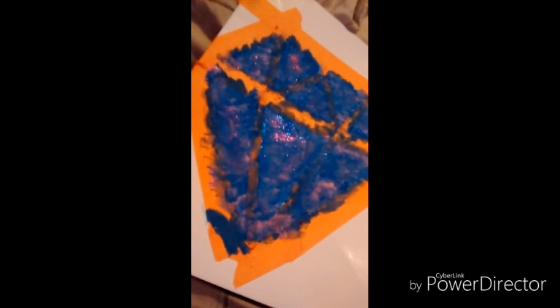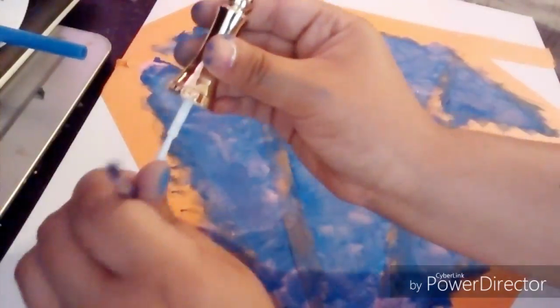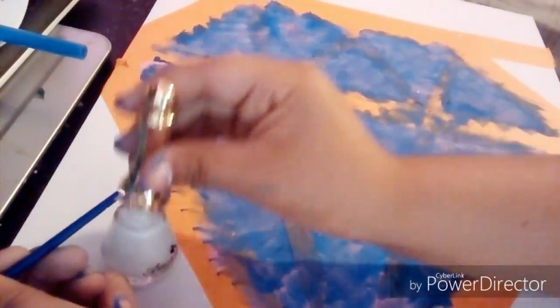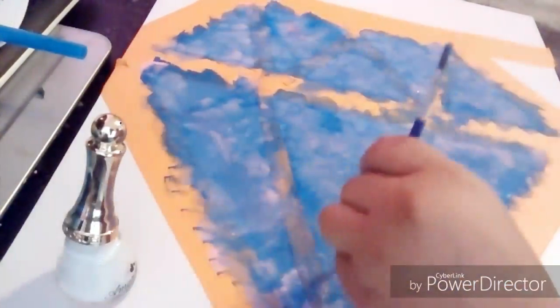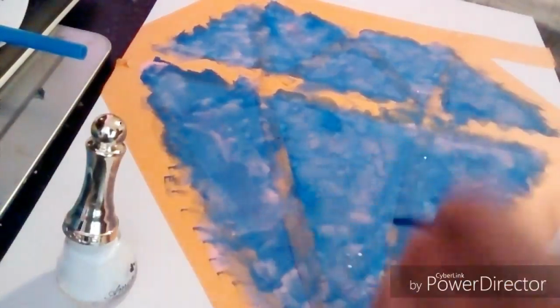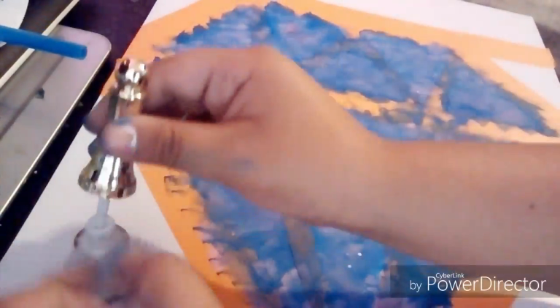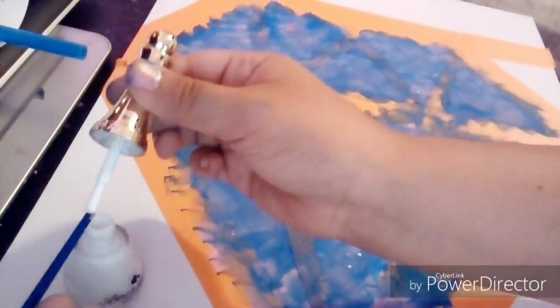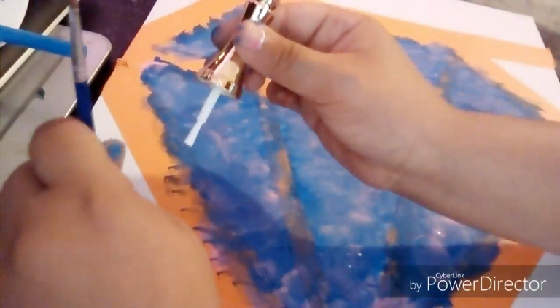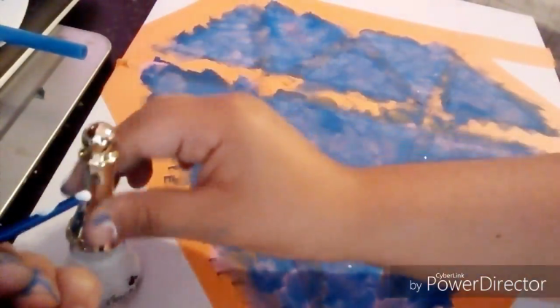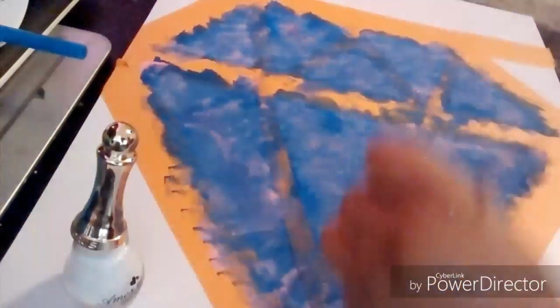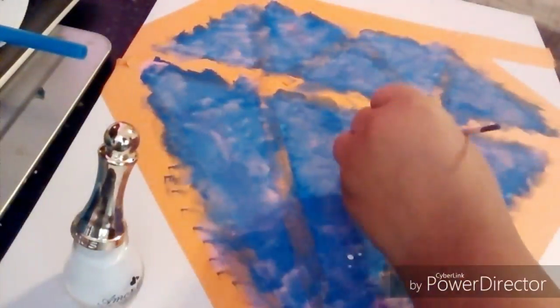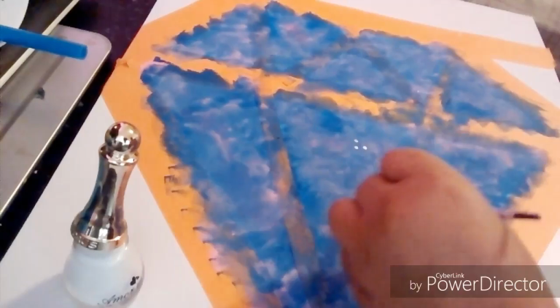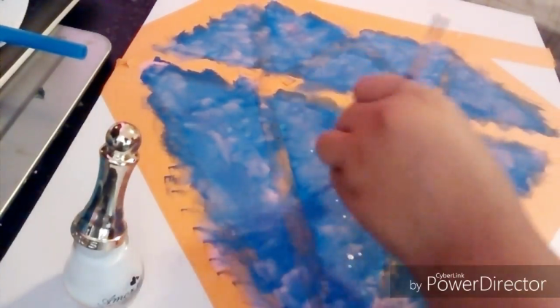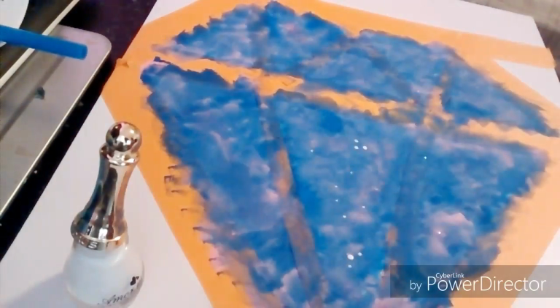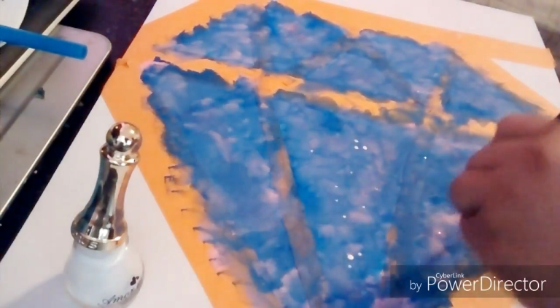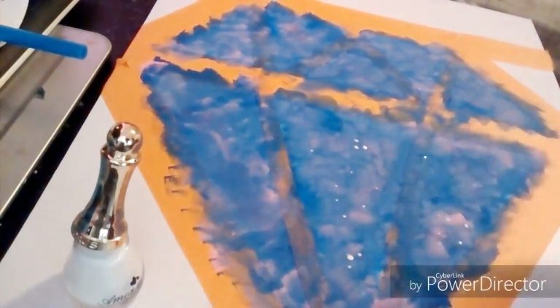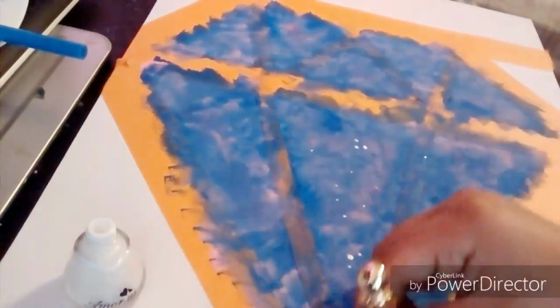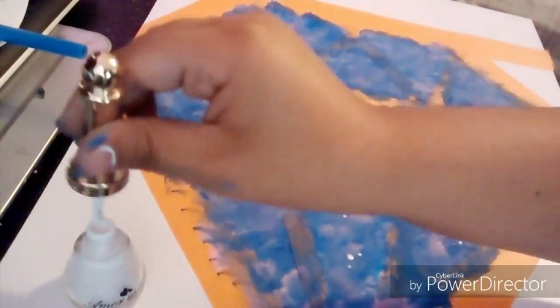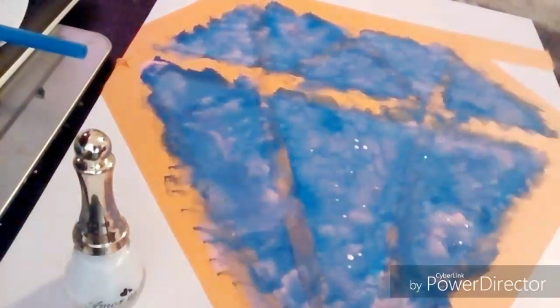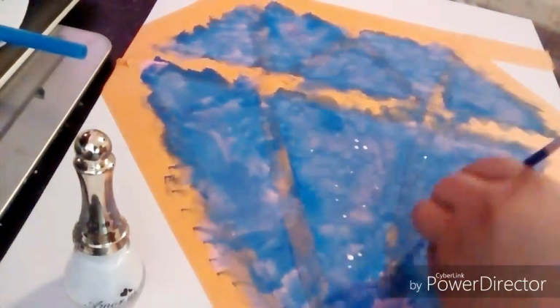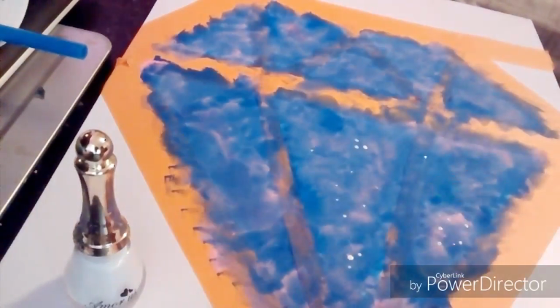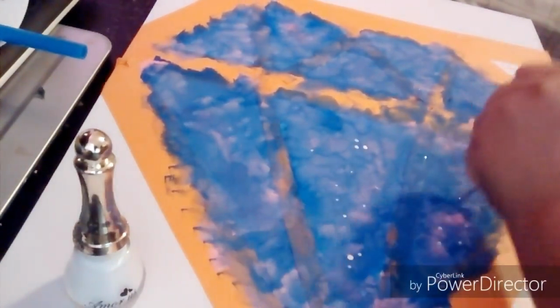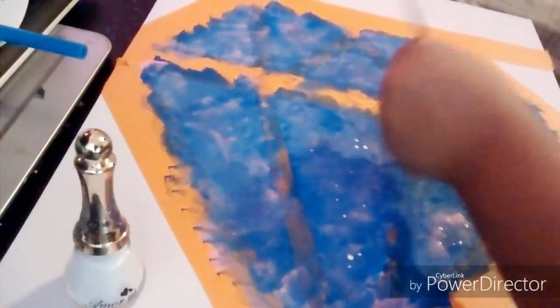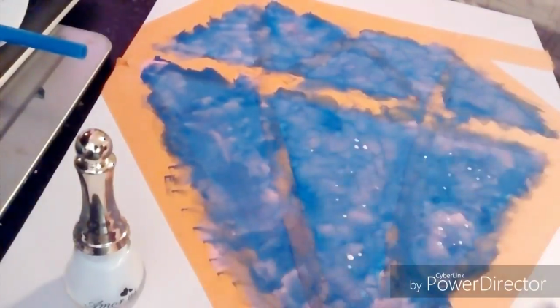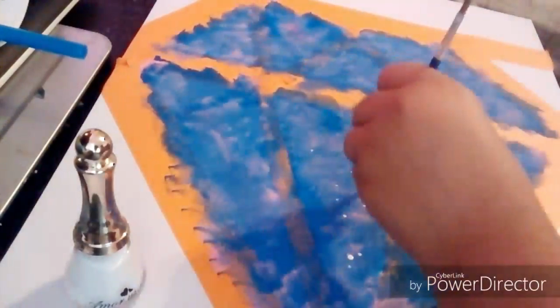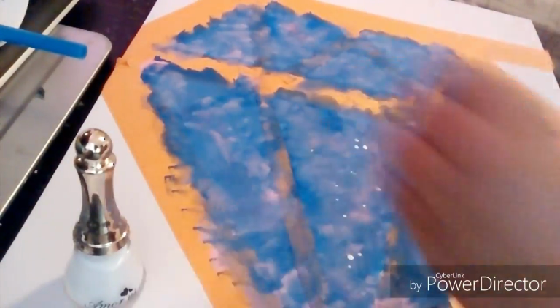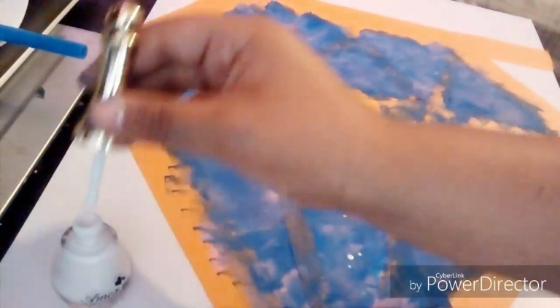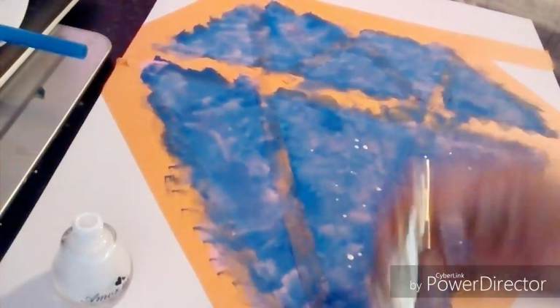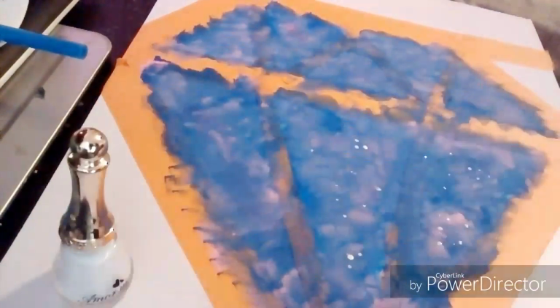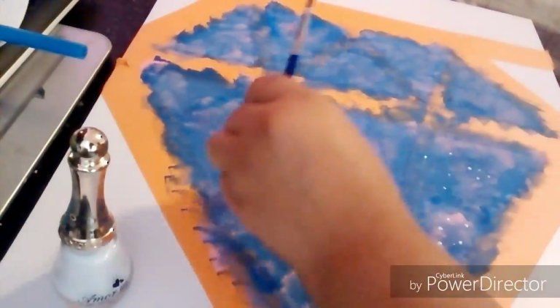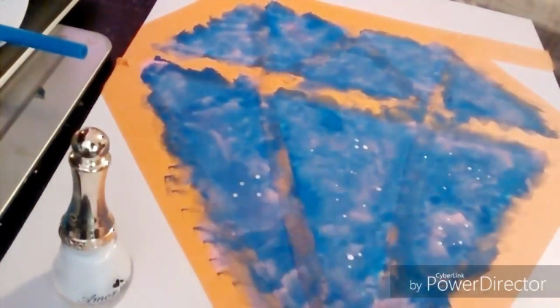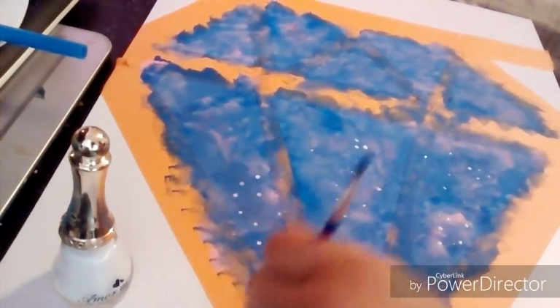Okay guys, so now you want to get your white paint or white nail polish, dip the end of your paintbrush or a stick into it, and start making dots on the diamond — those are going to be like the stars.